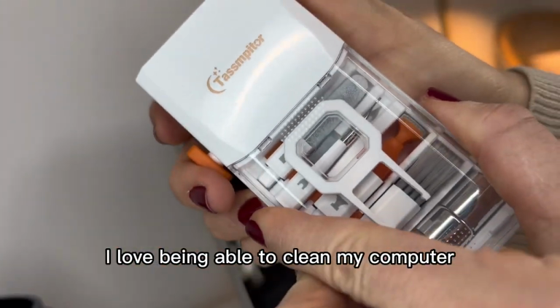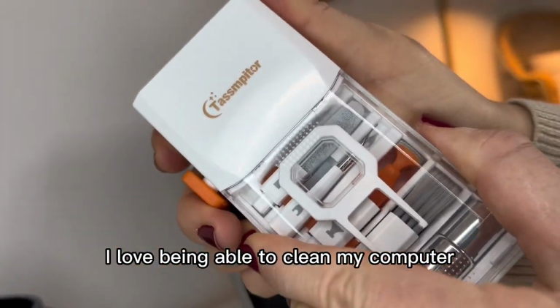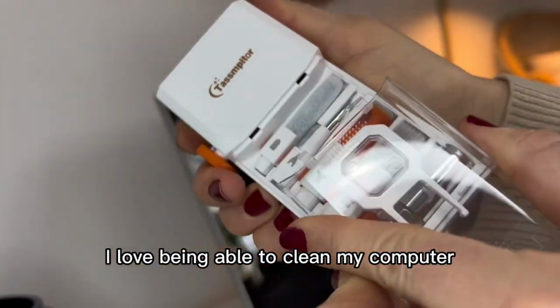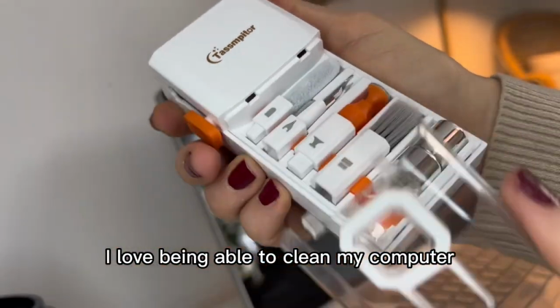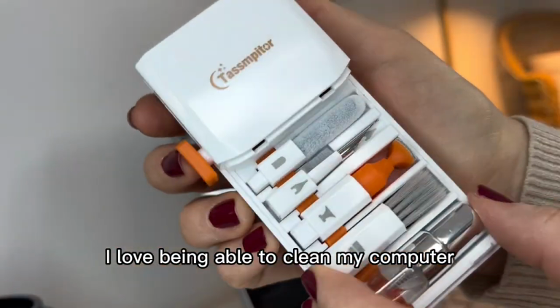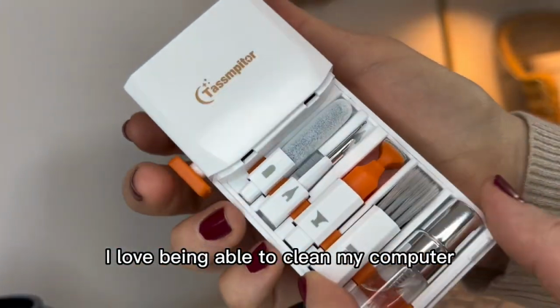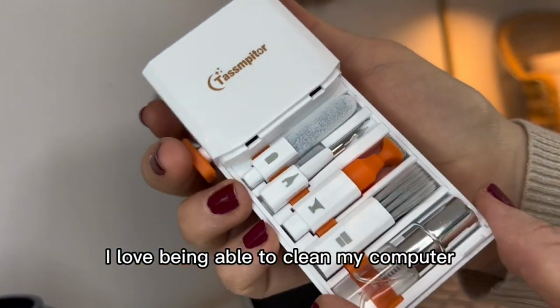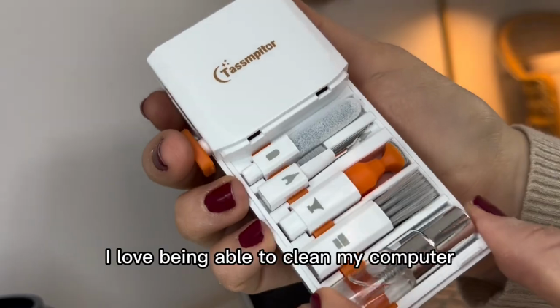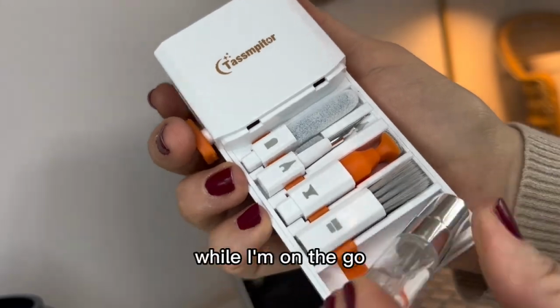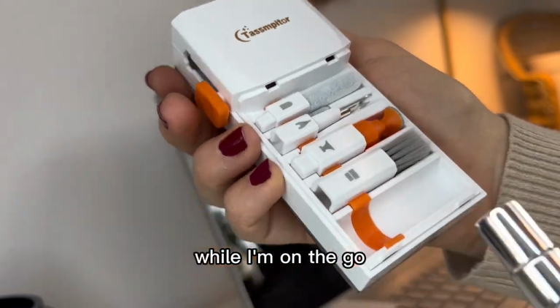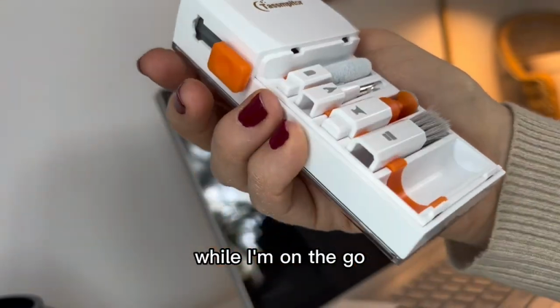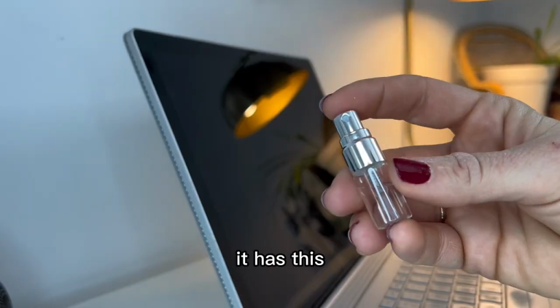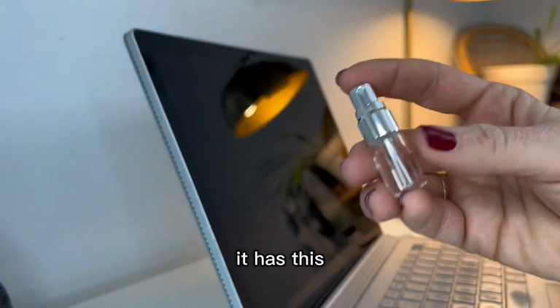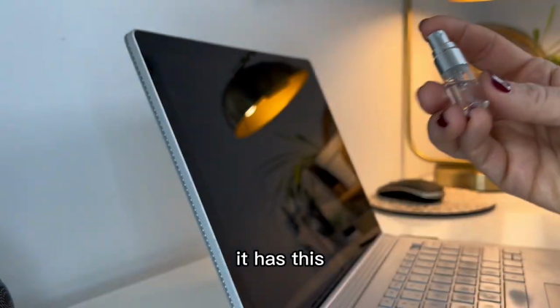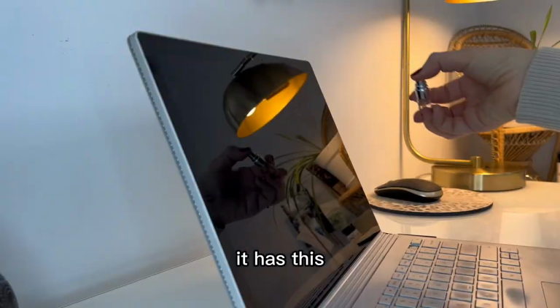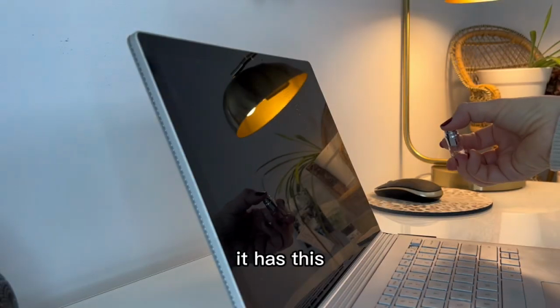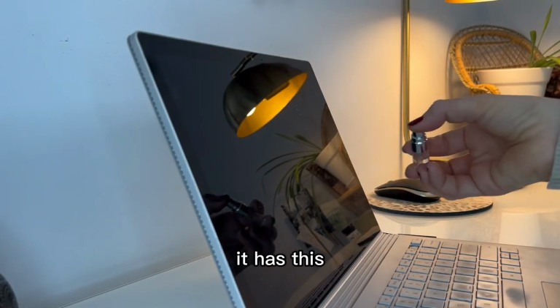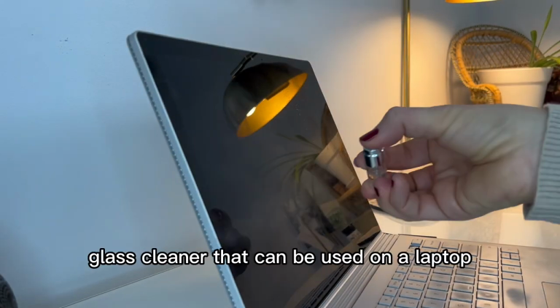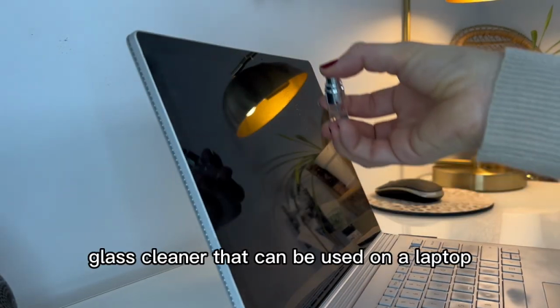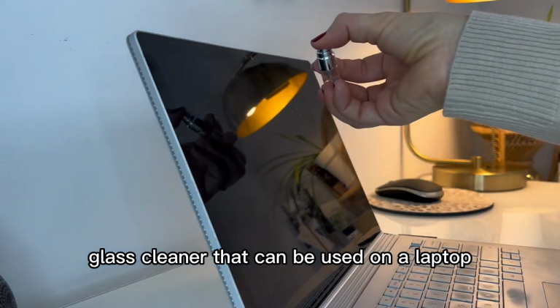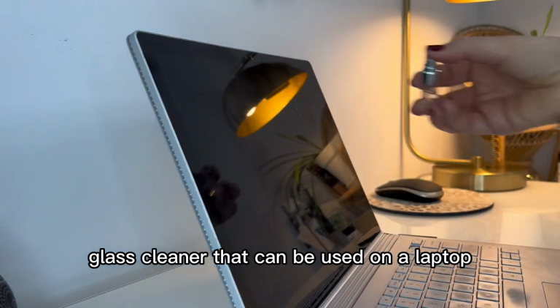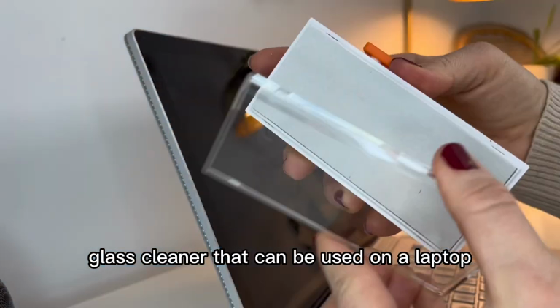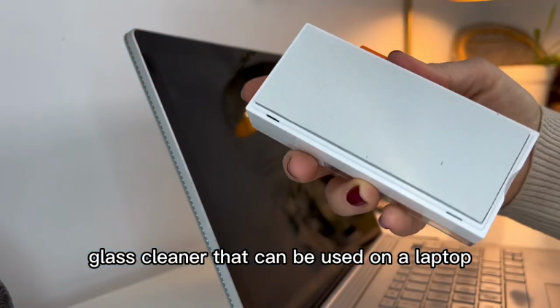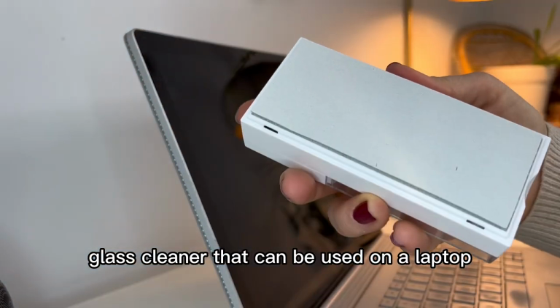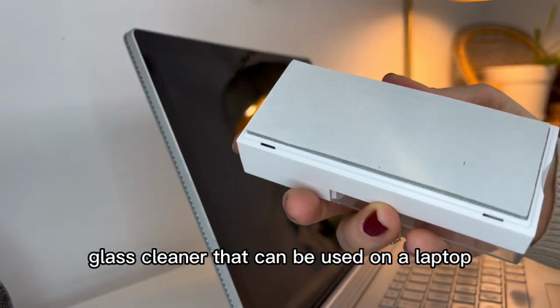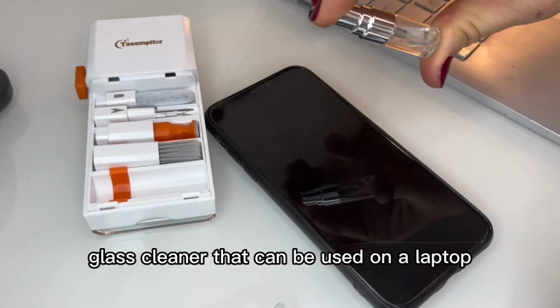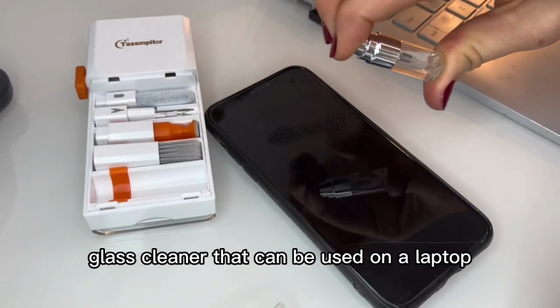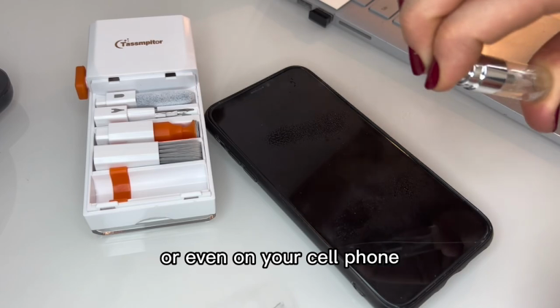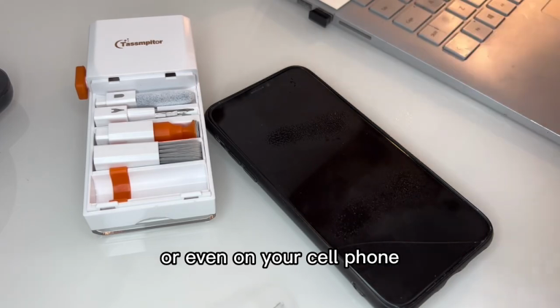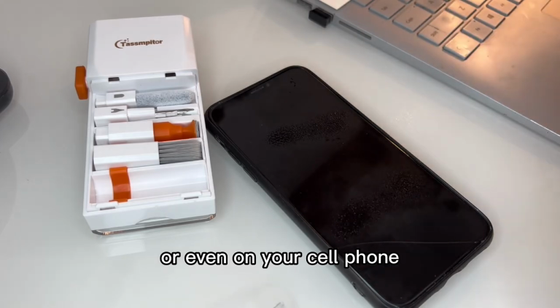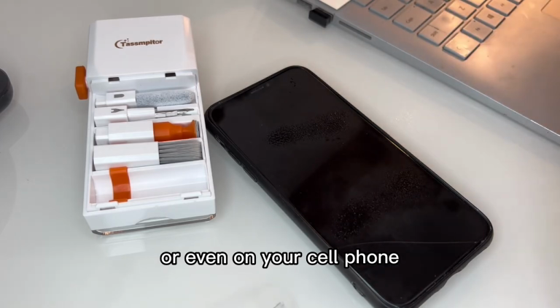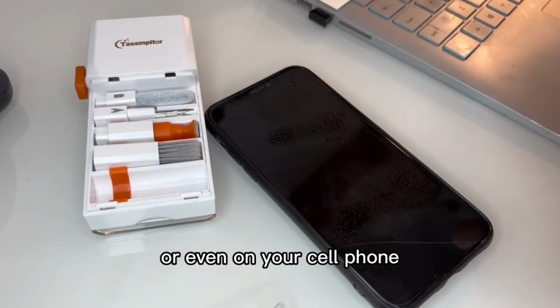I love being able to clean my computer while I'm on the go. It has this great glass cleaner that can be used on a laptop or even on your cell phone.